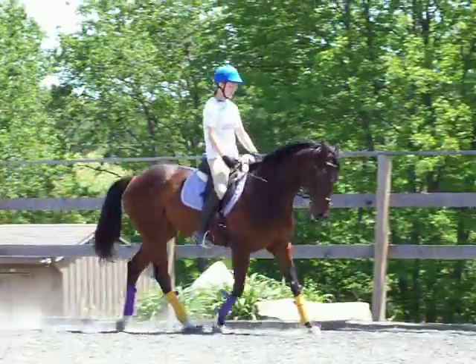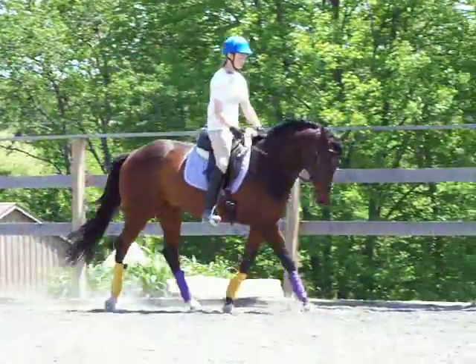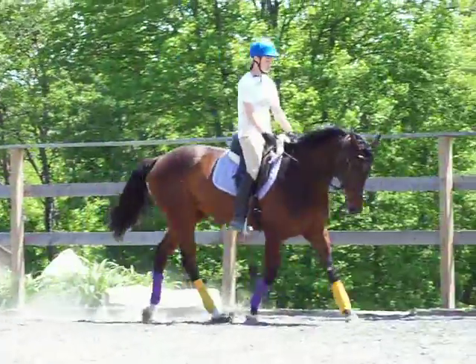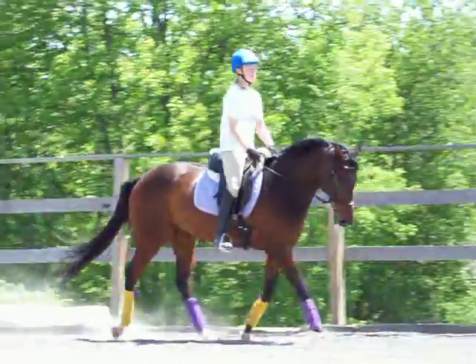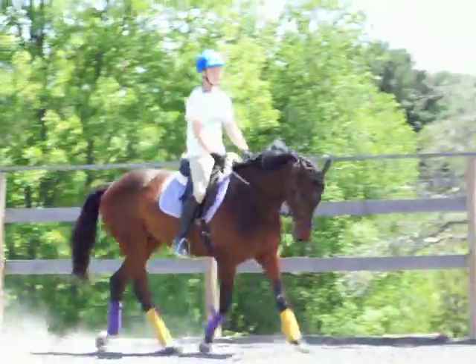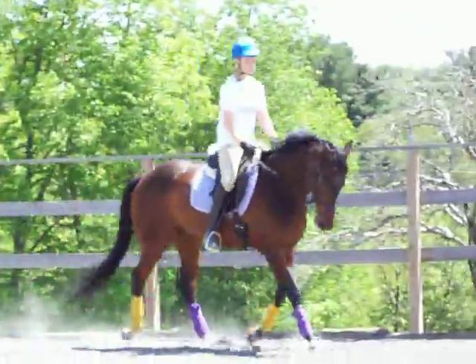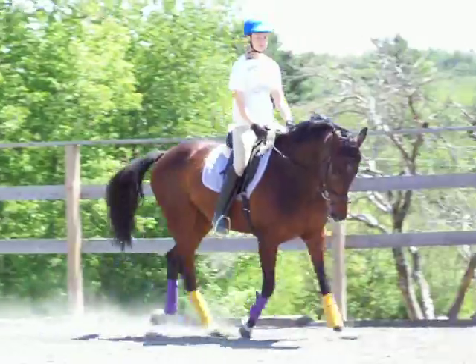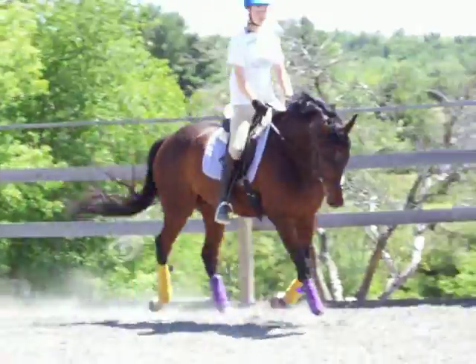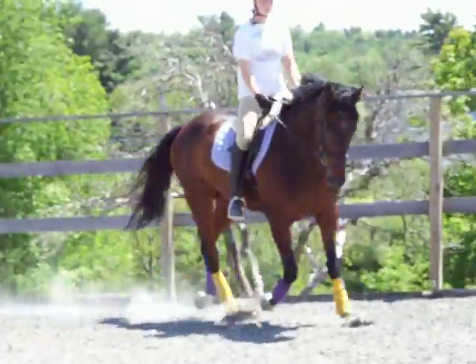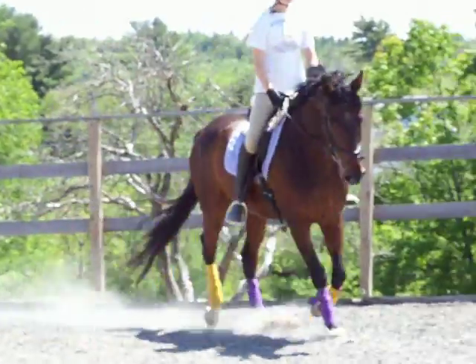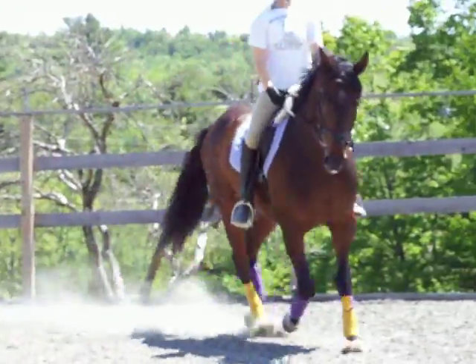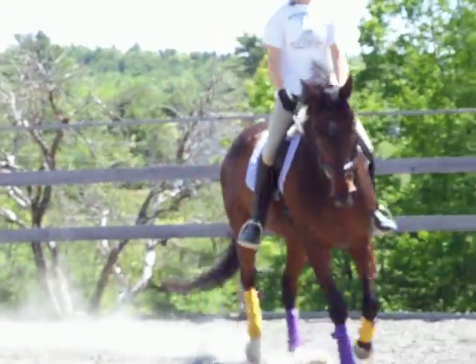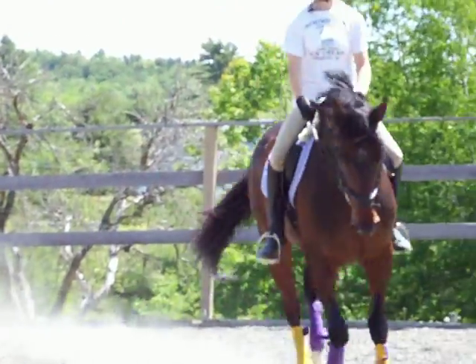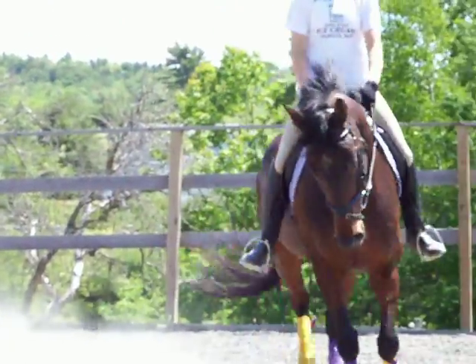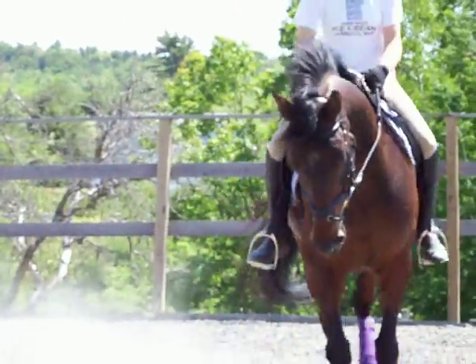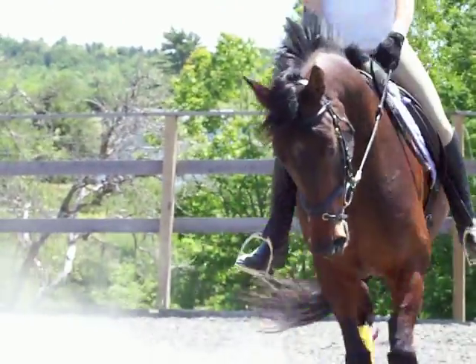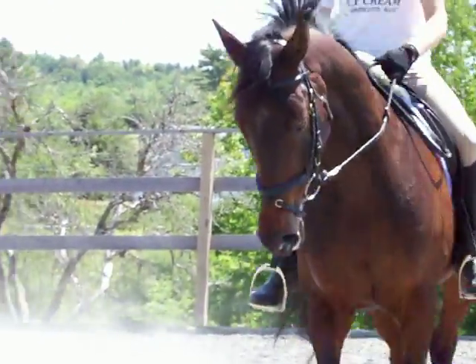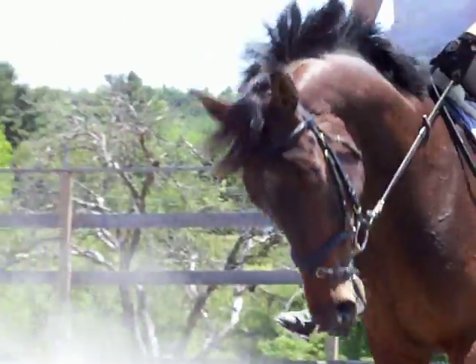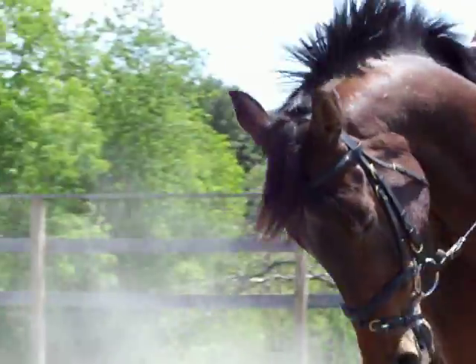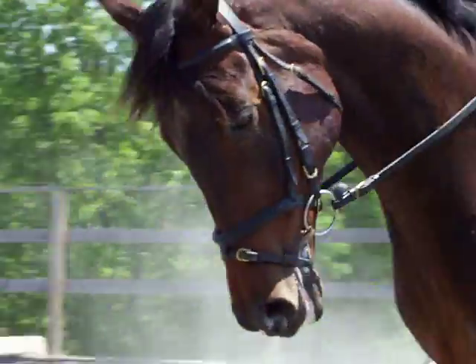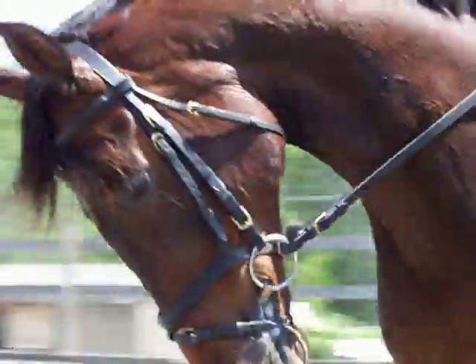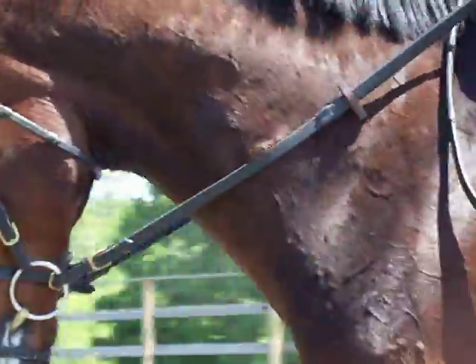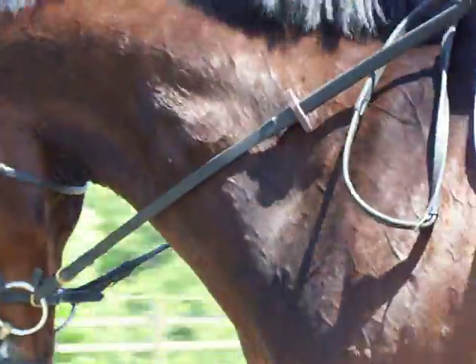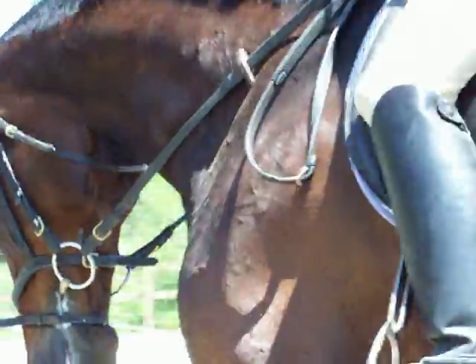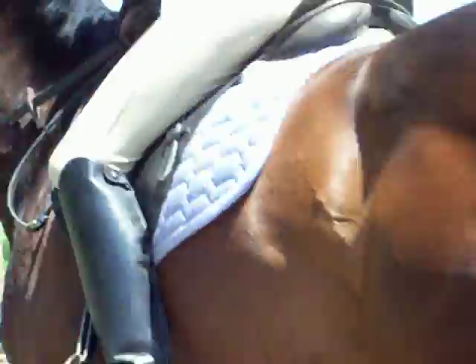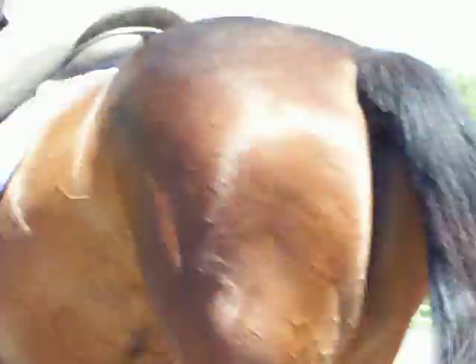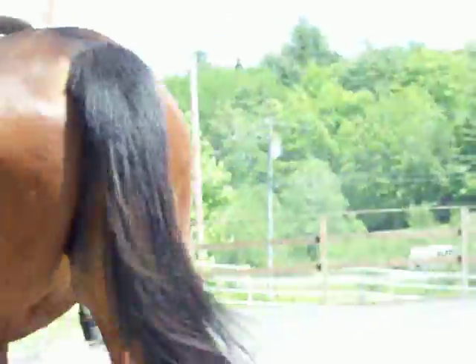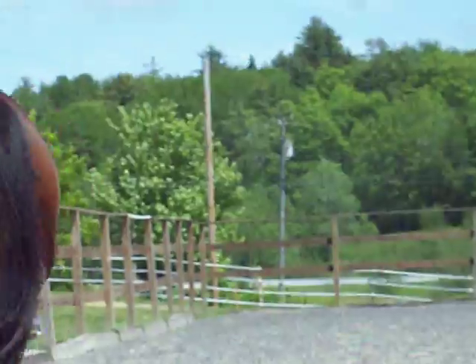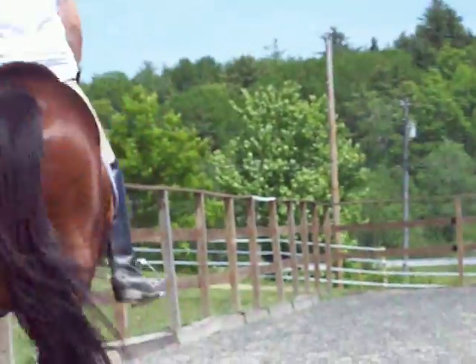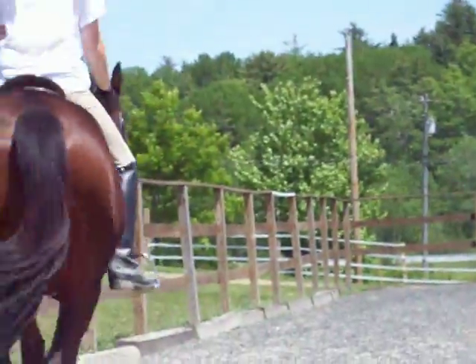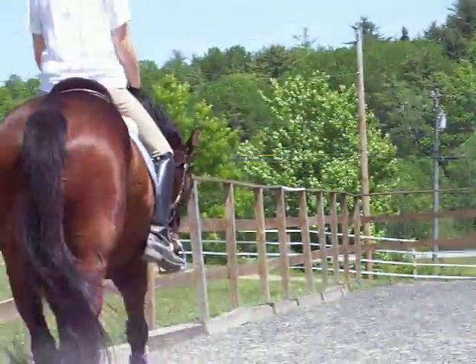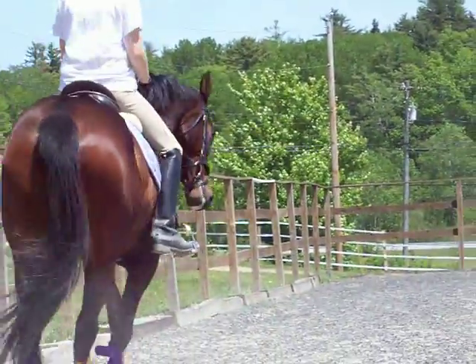And rising. Good. Push again. Good. That's it. That's it. And again. Sit. And push. One, two. One, two.